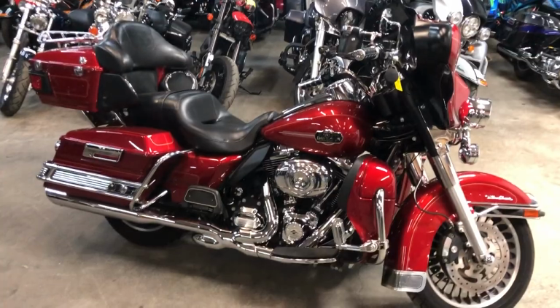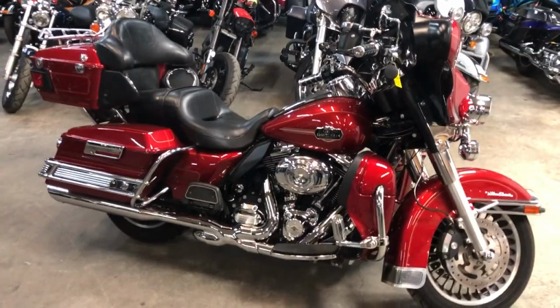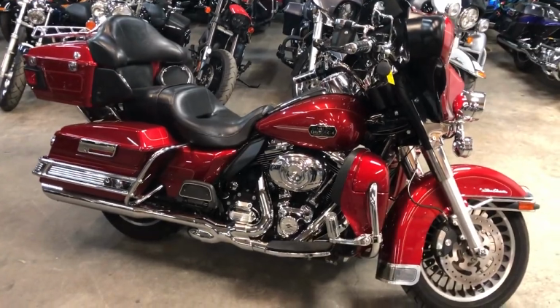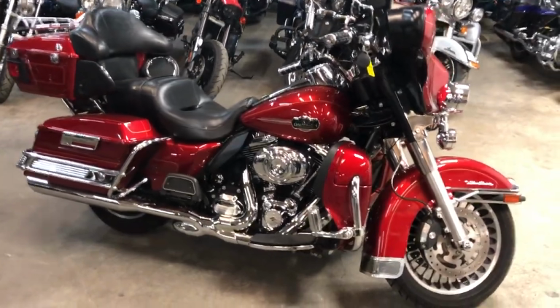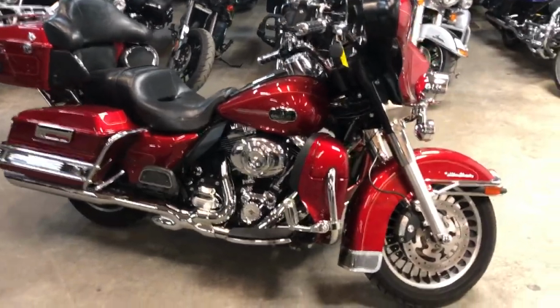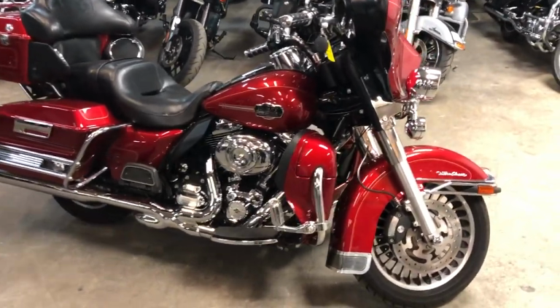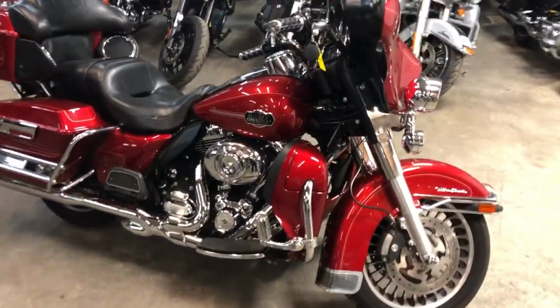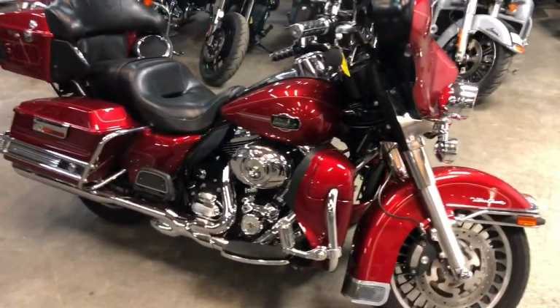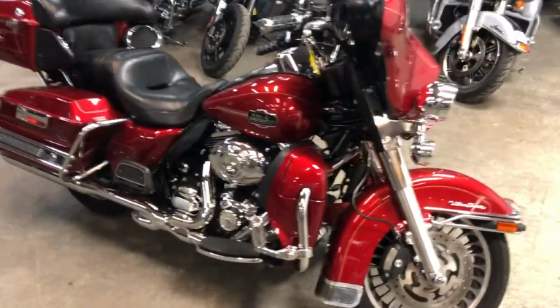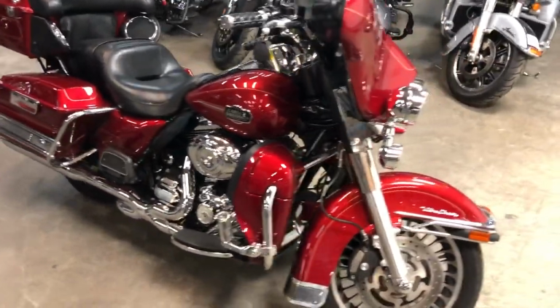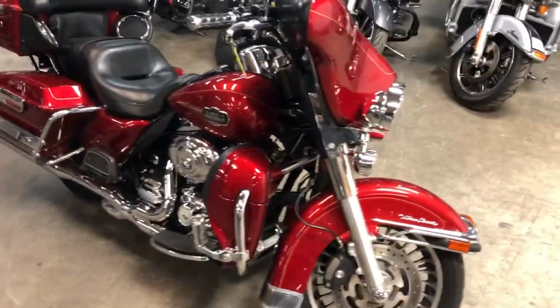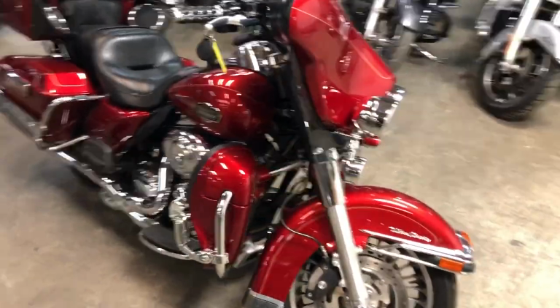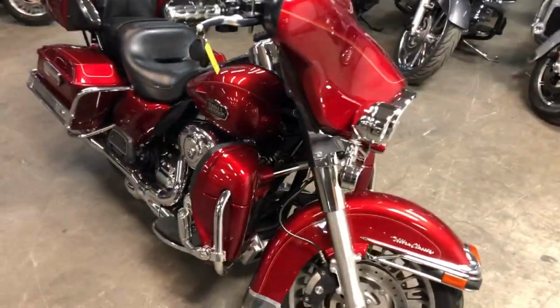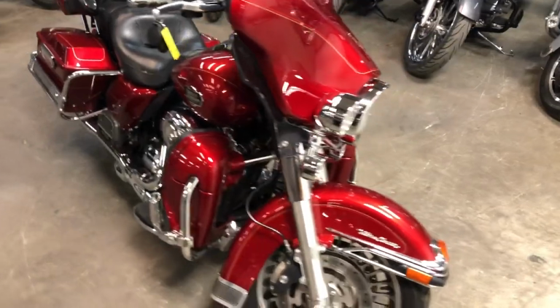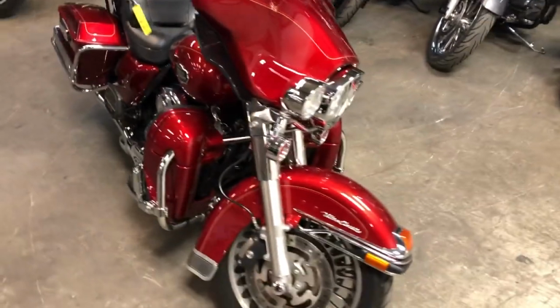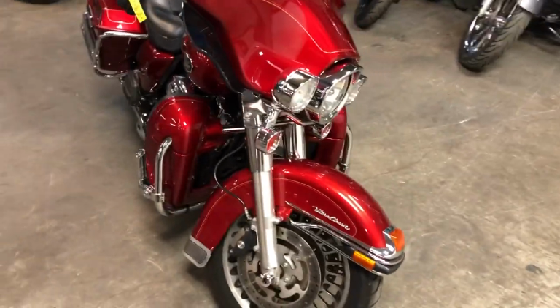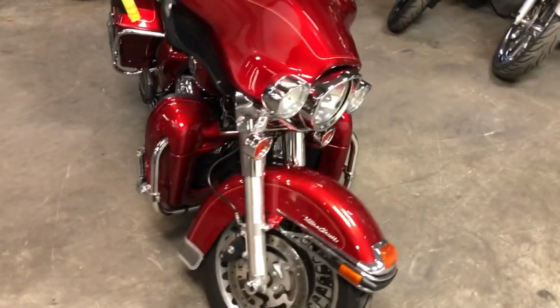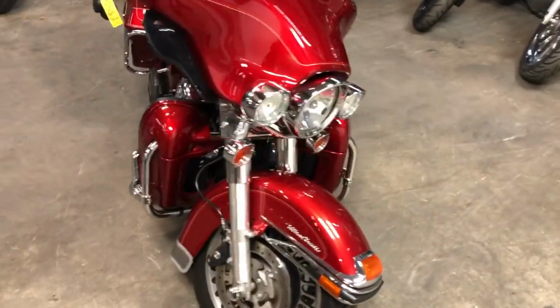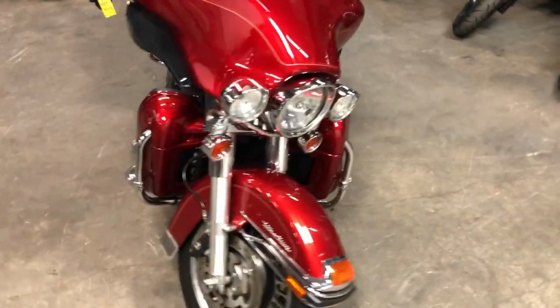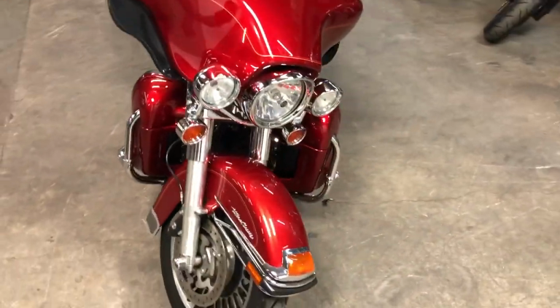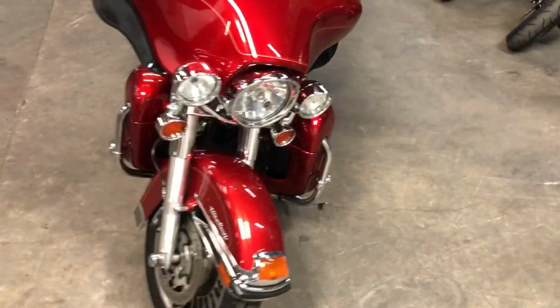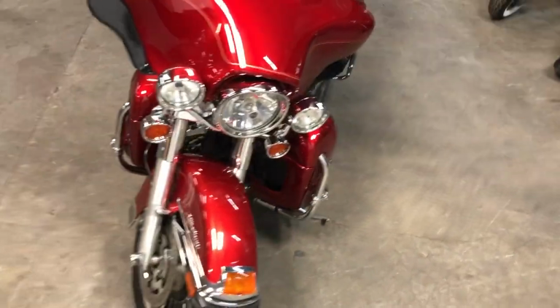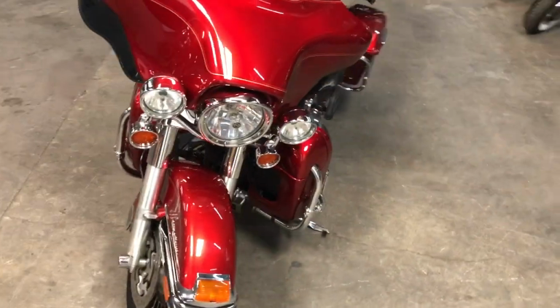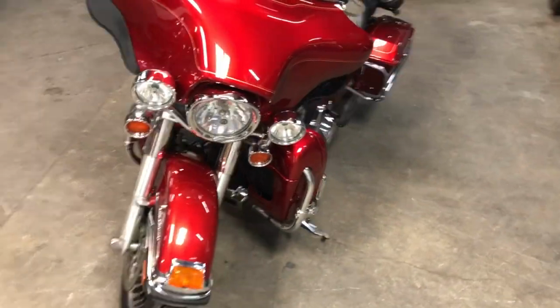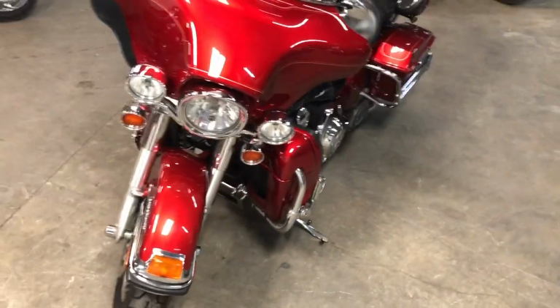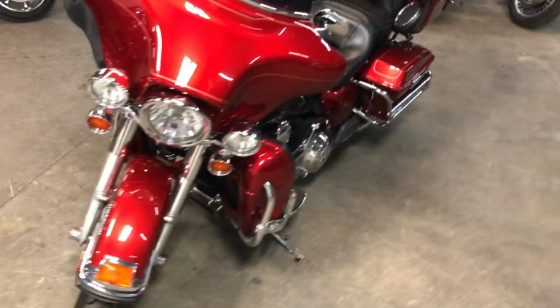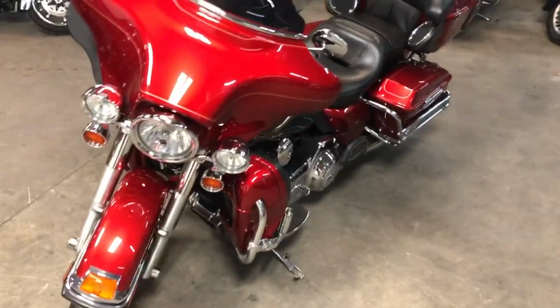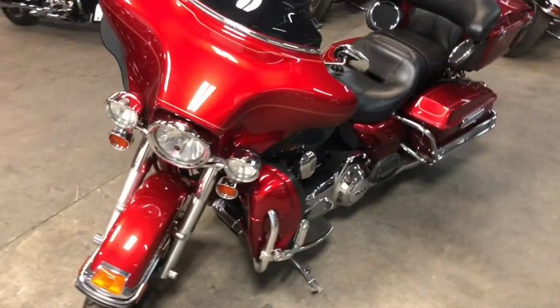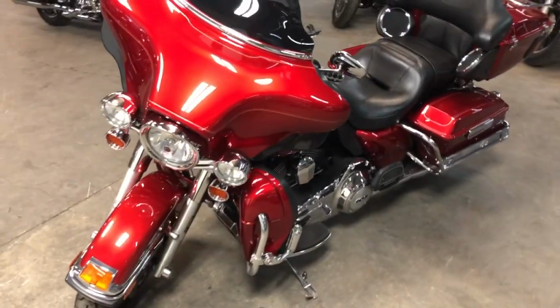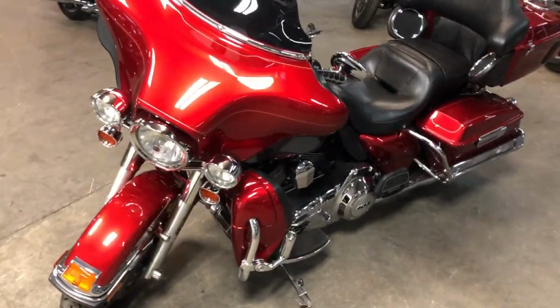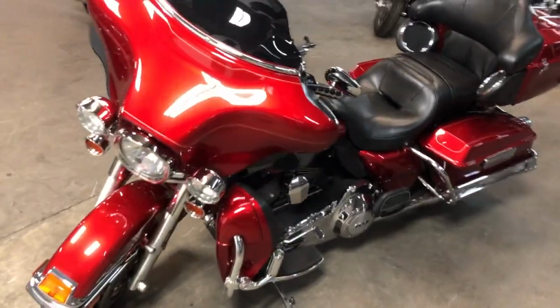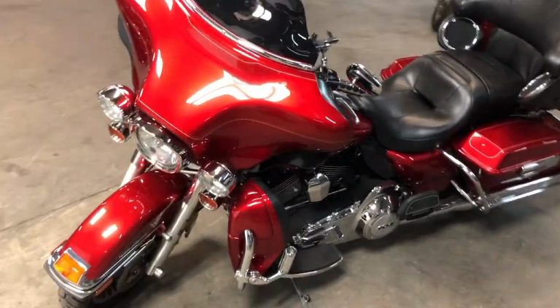Hey guys, ApprovalPowerSports.com here doing some videos on some stuff that just came in. Got a '13 Ultra Classic for sale with over $2,000 in extras on this hard-to-find ember red sunglow paint. One sharp Harley — includes highway pegs,